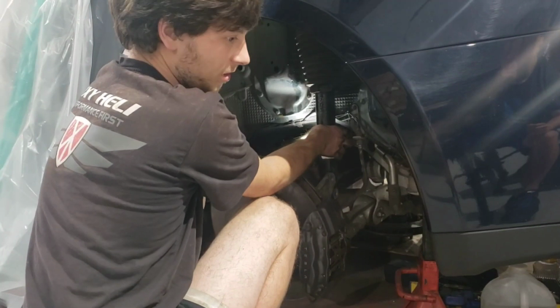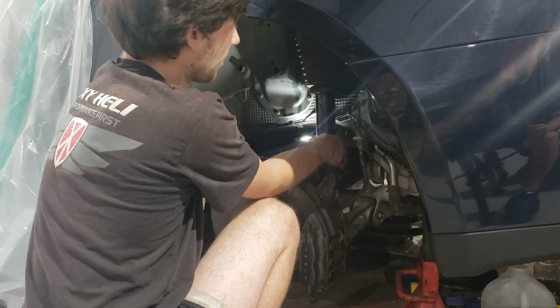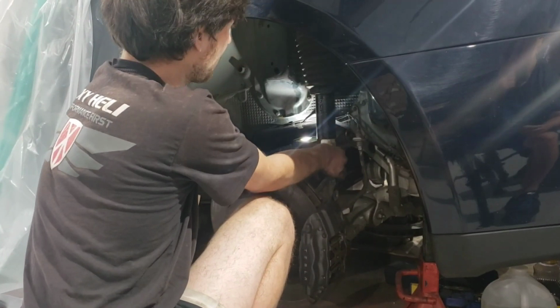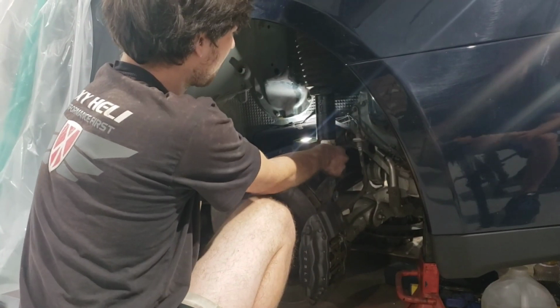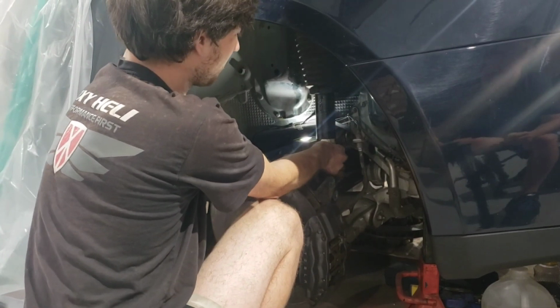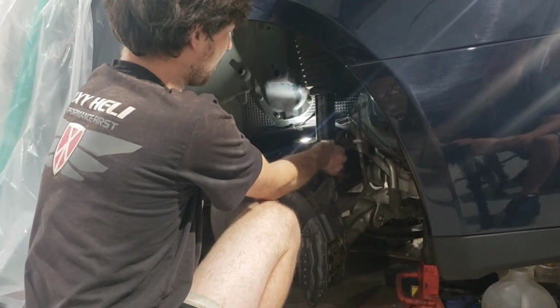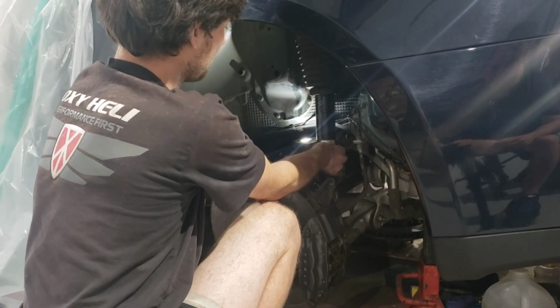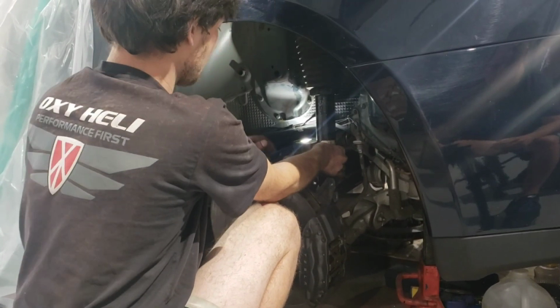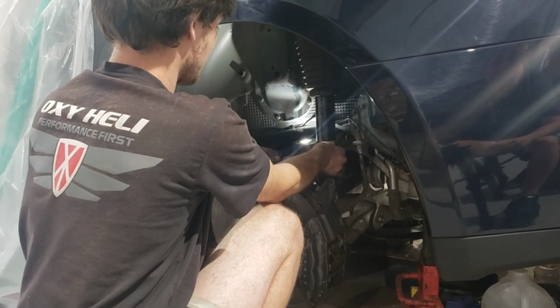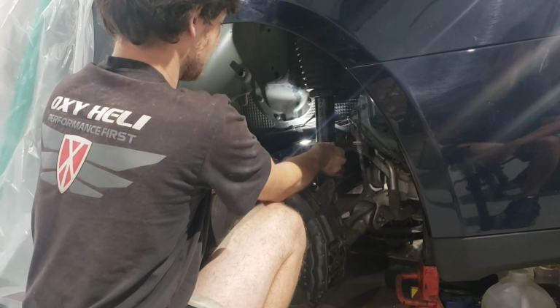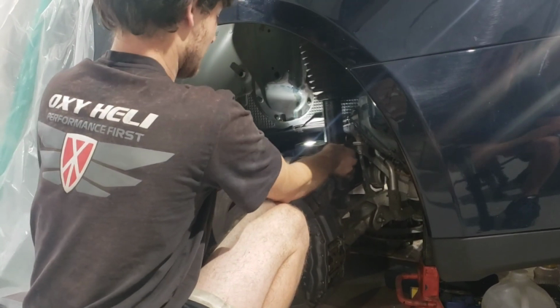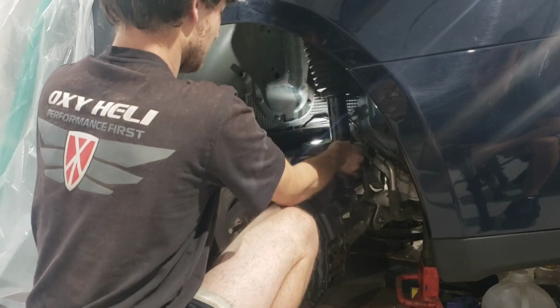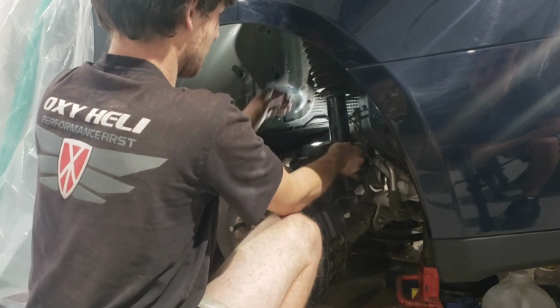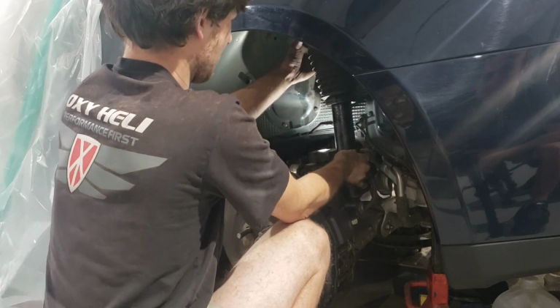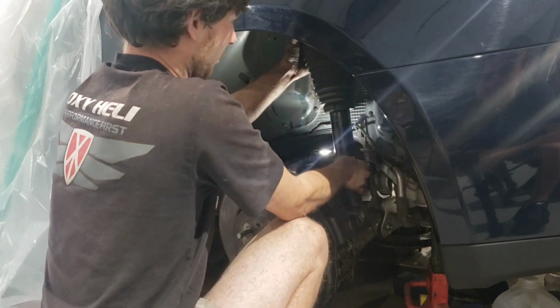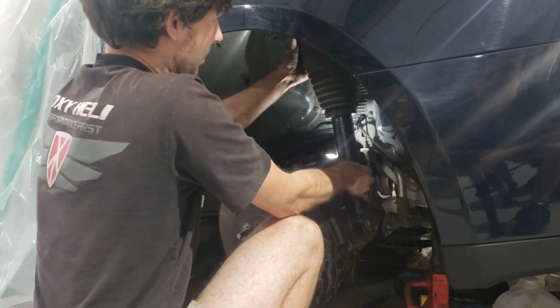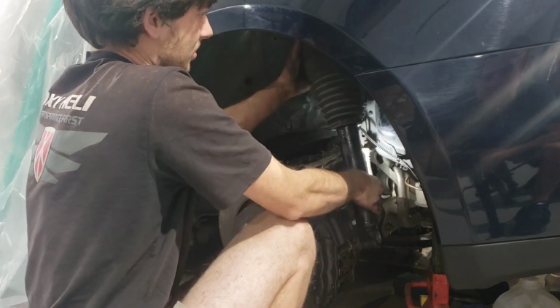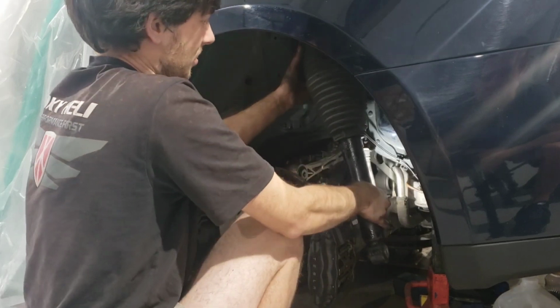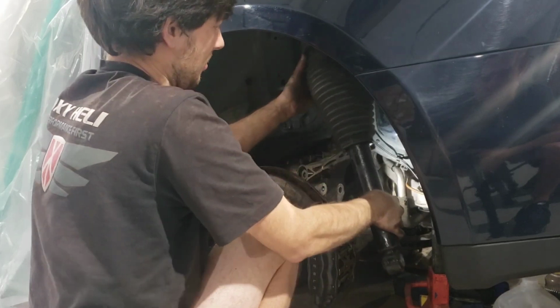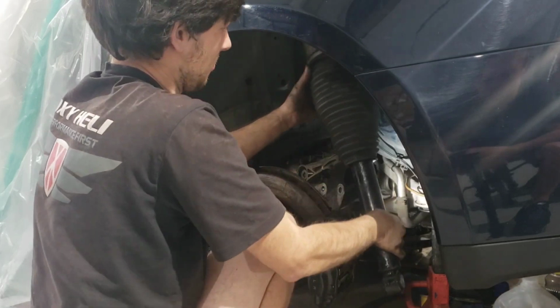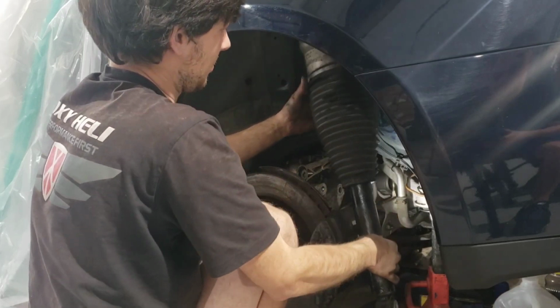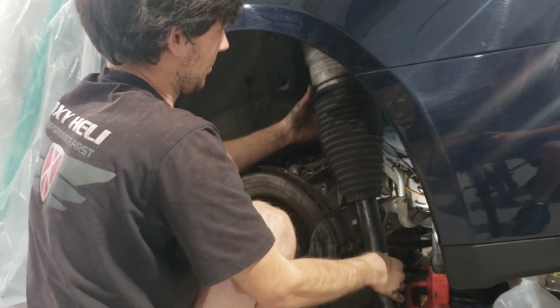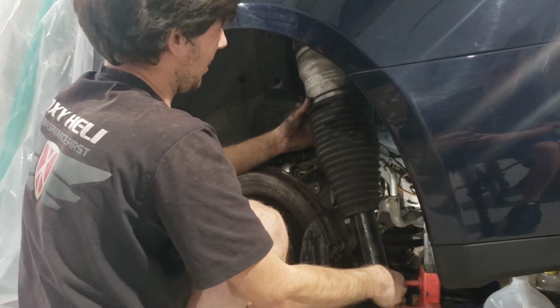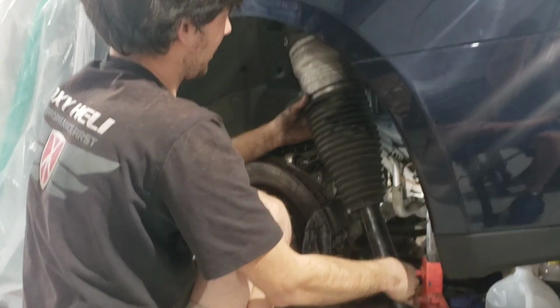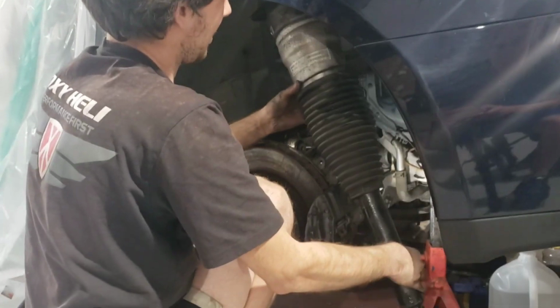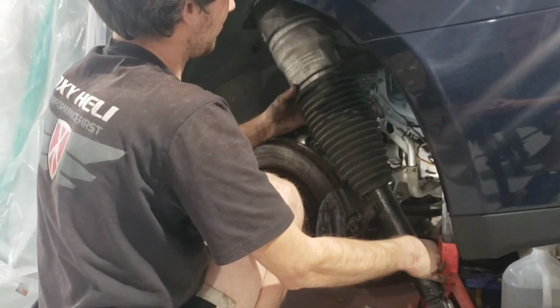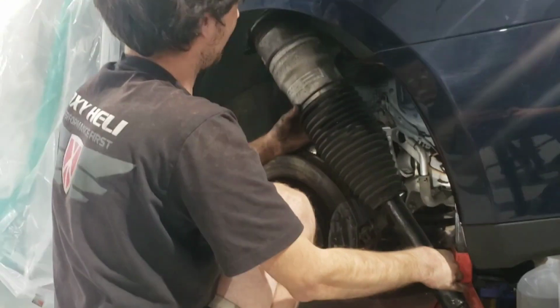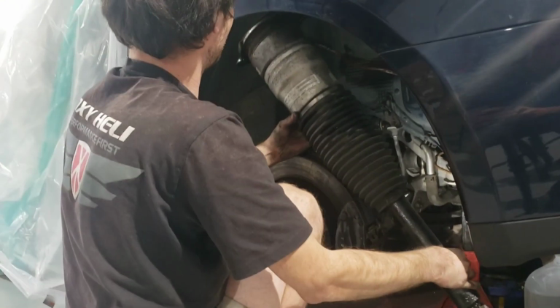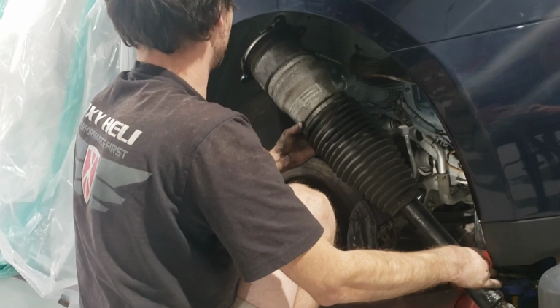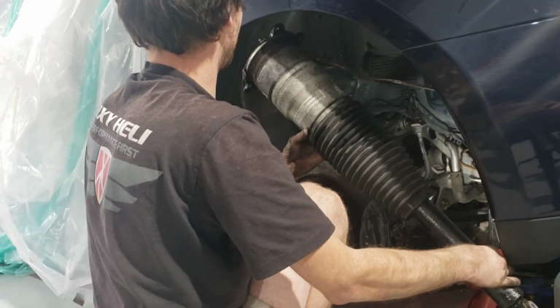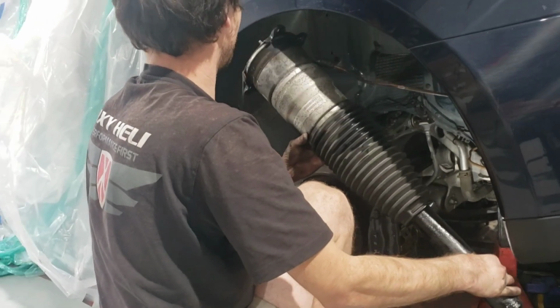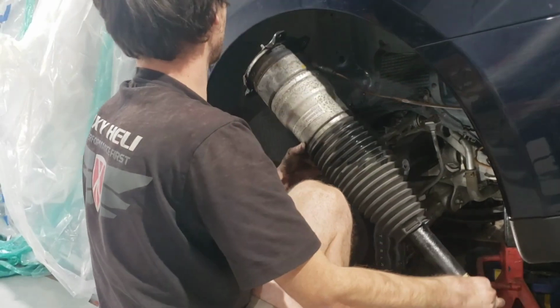With the air module disconnected, I'm going to lower it out, being careful not to snag the airline on anything.